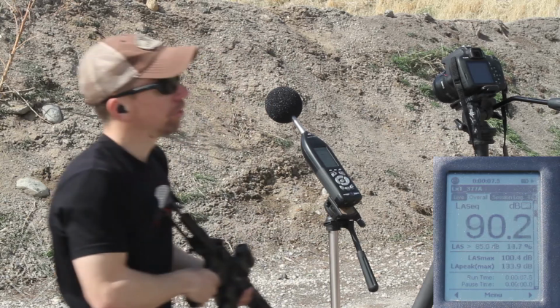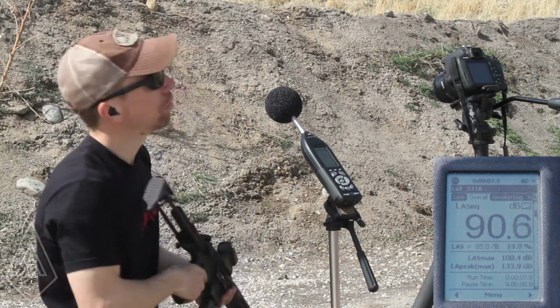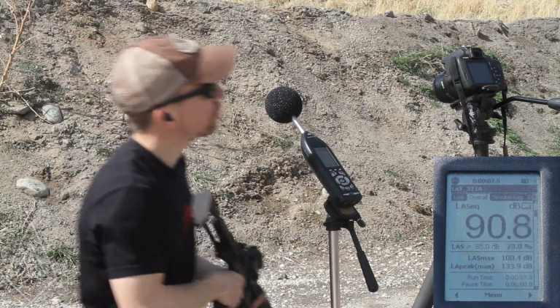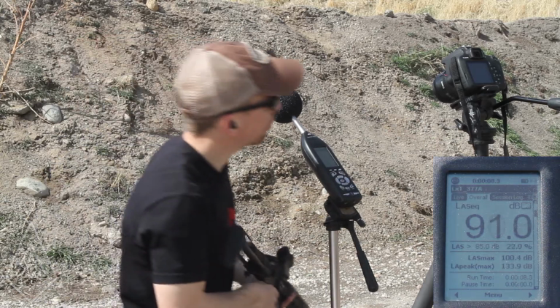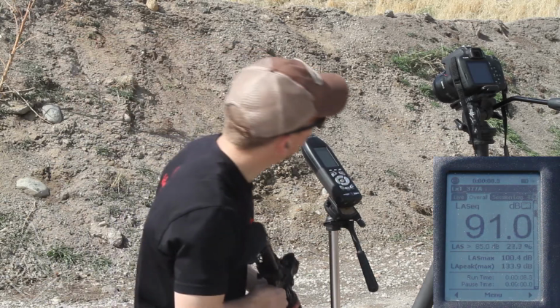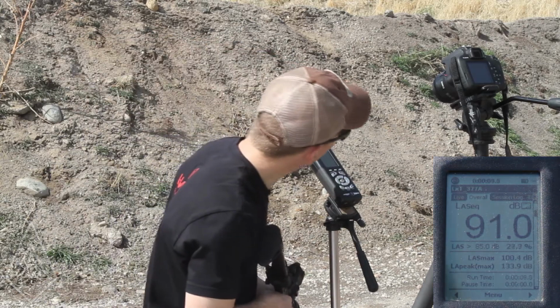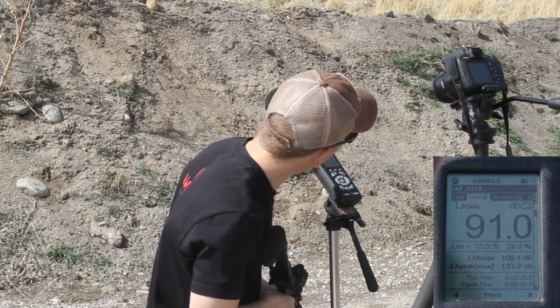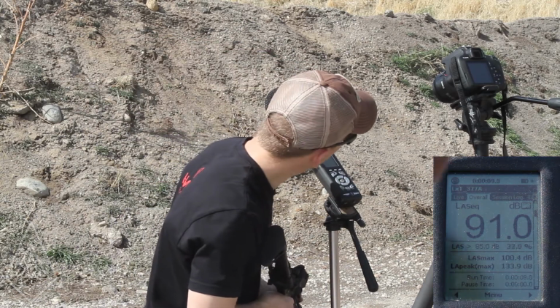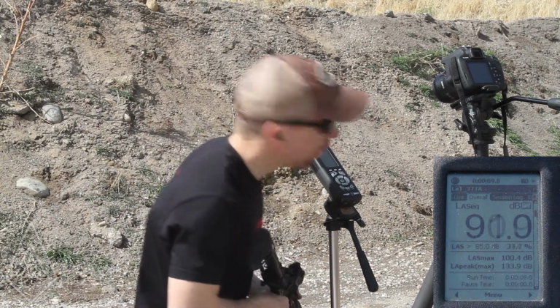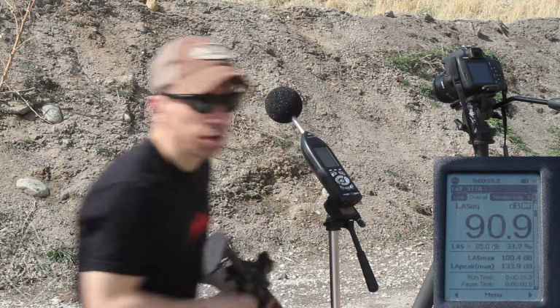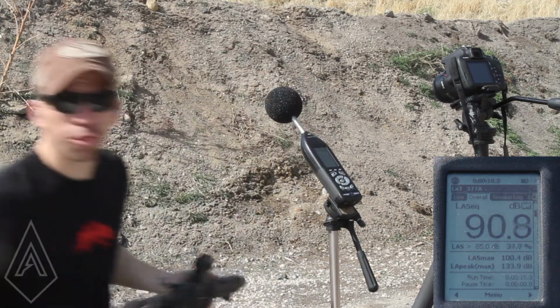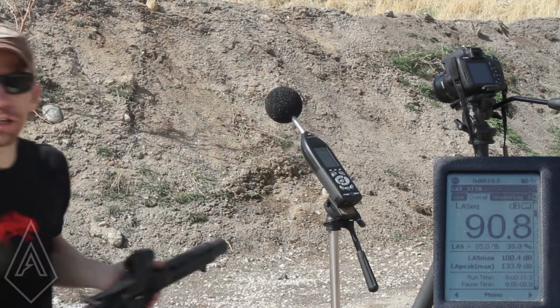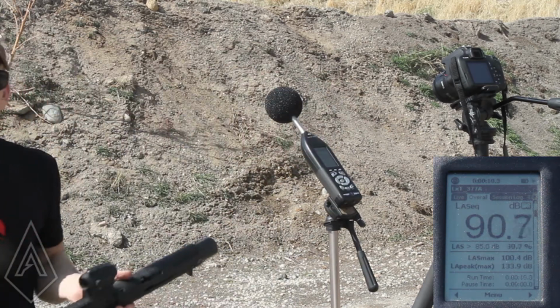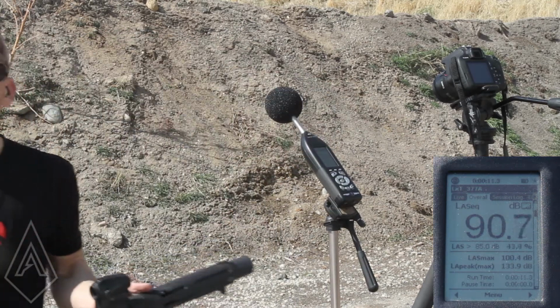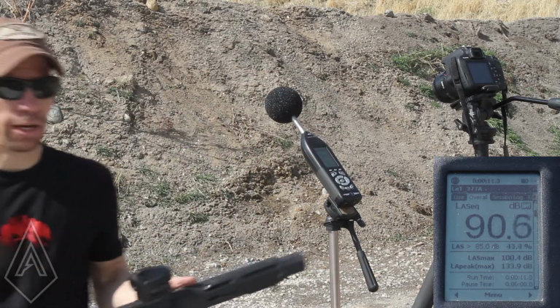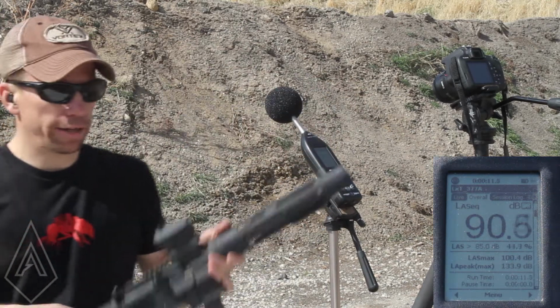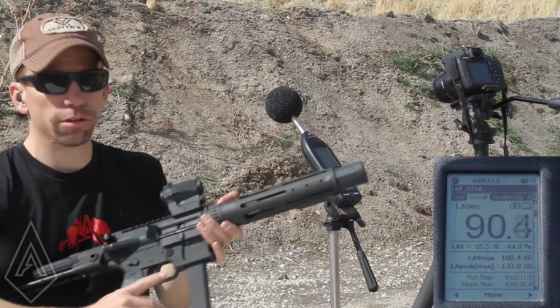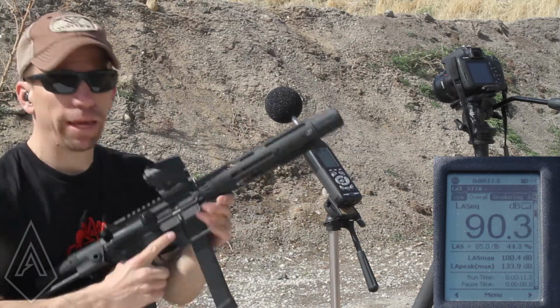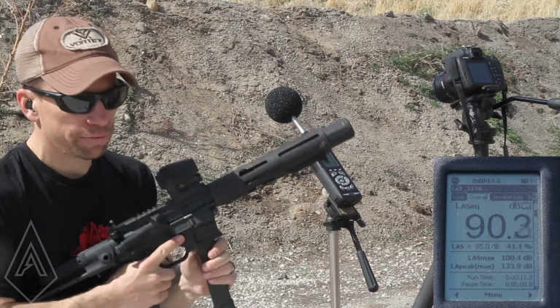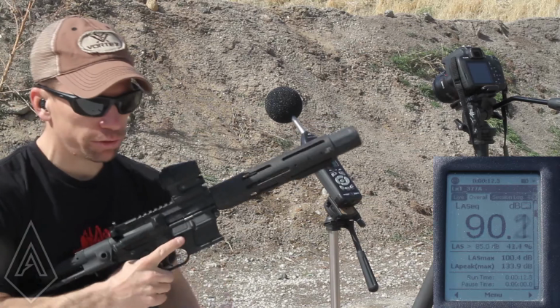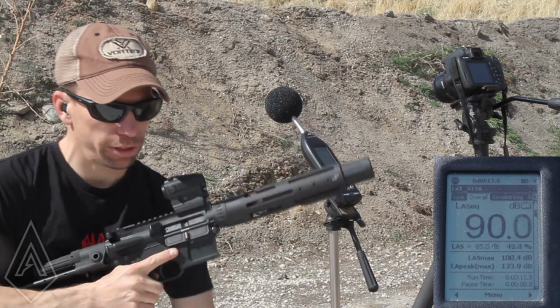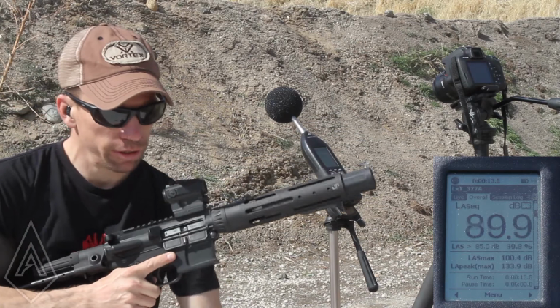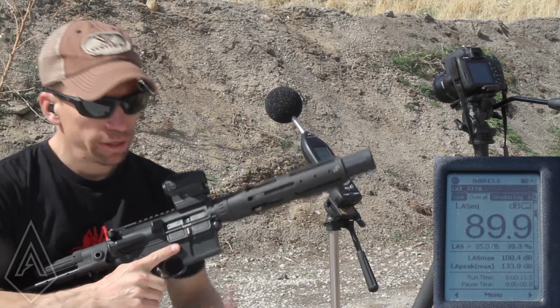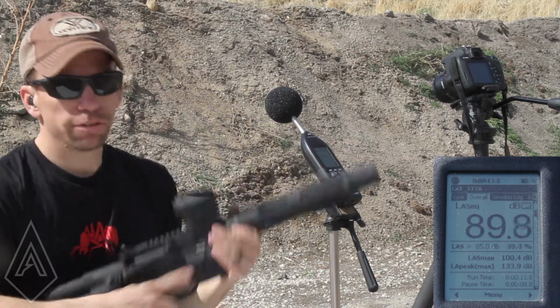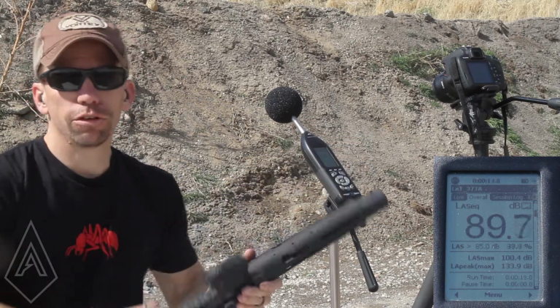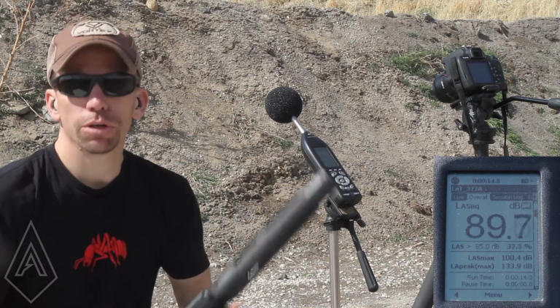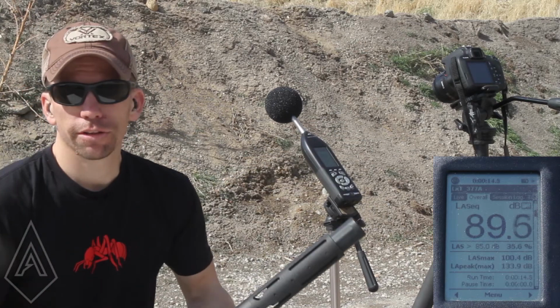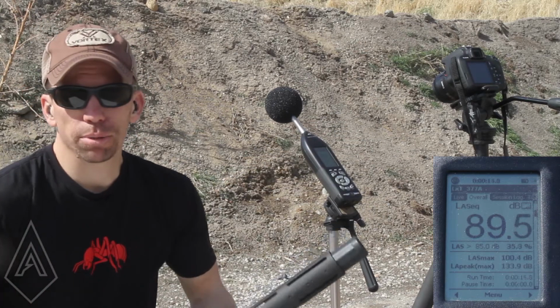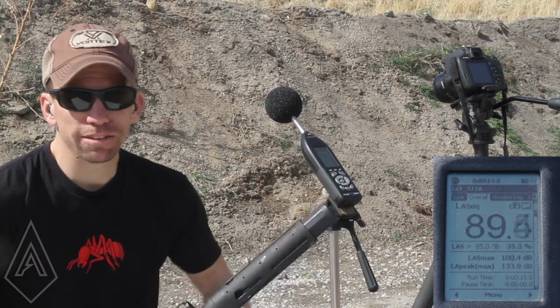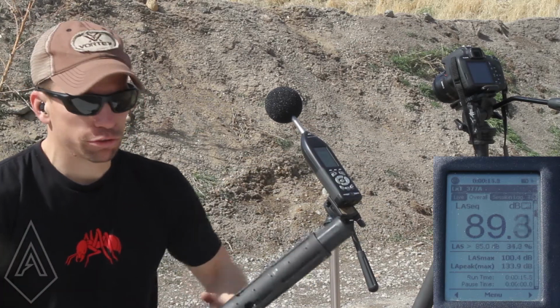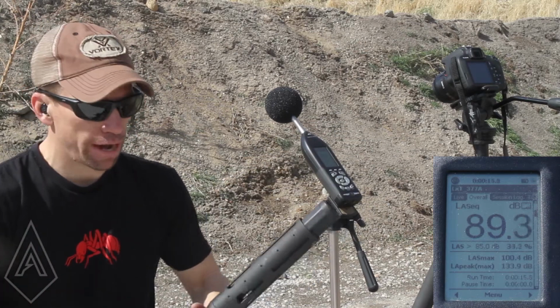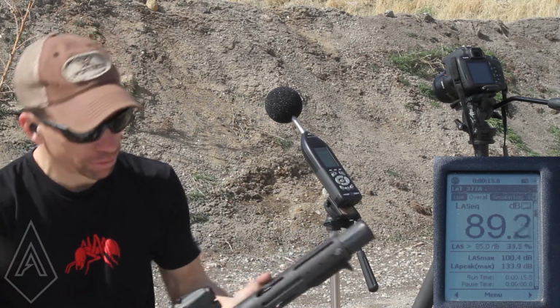Oh, that sounds way better. 133.9 decibels. The main difference you can hear is you don't hear that ballistic crack.